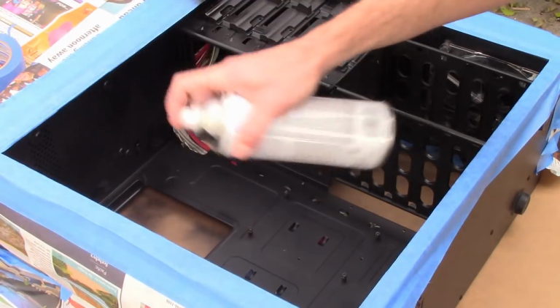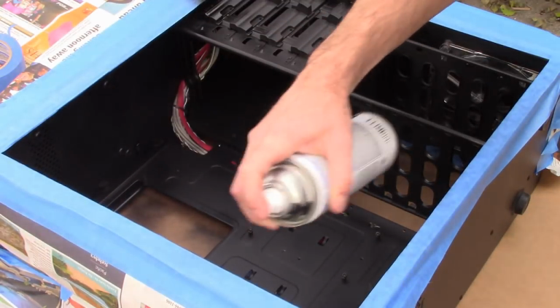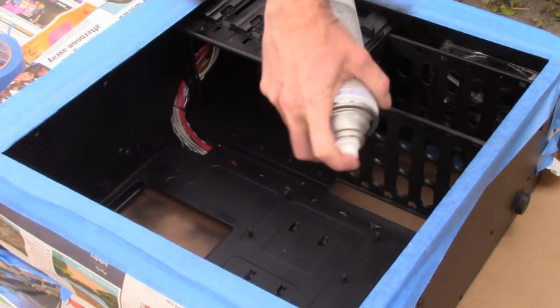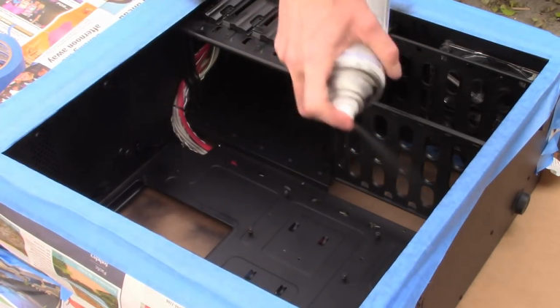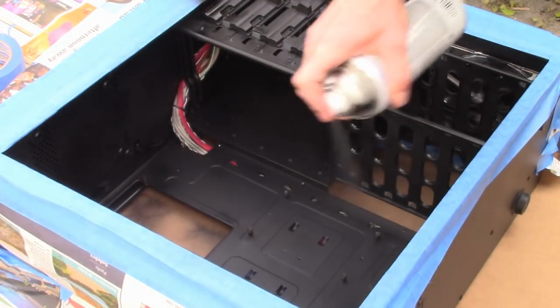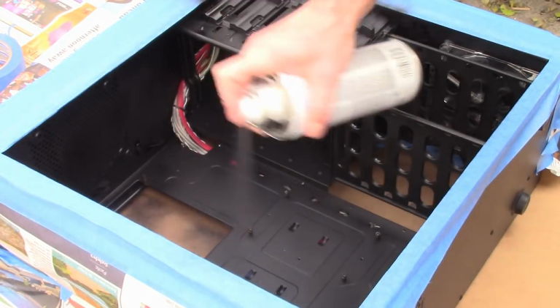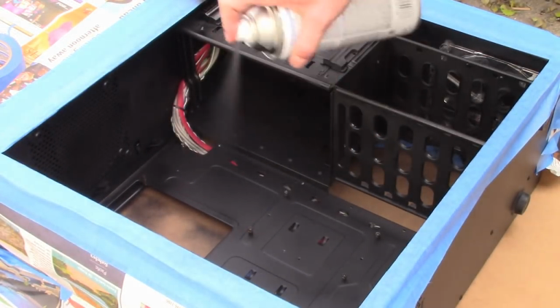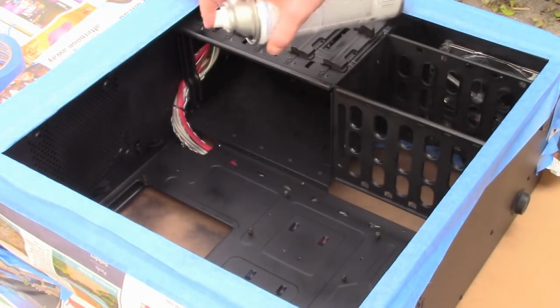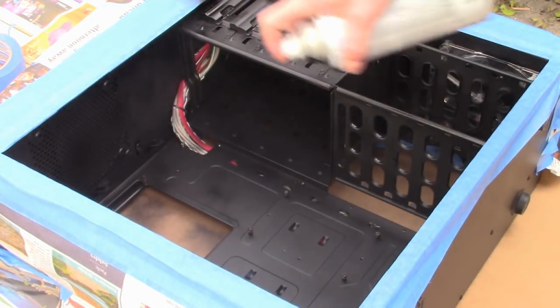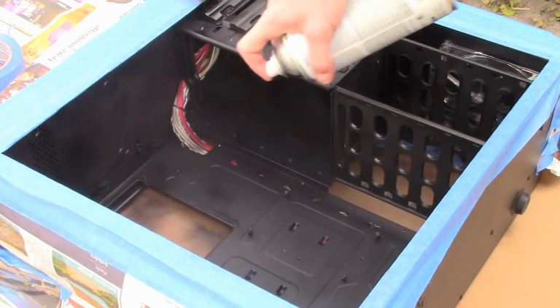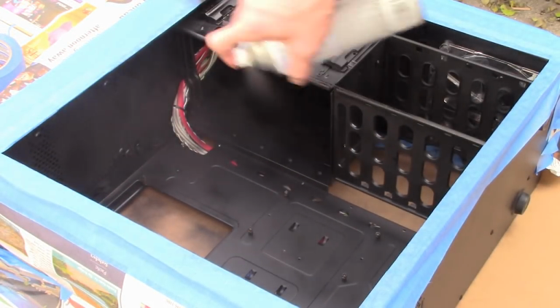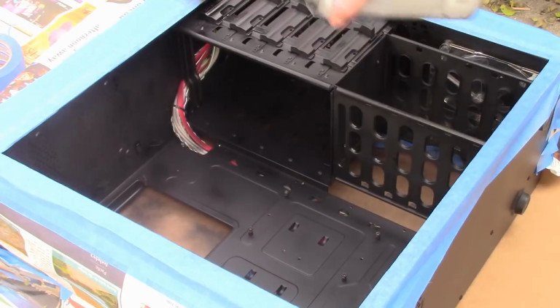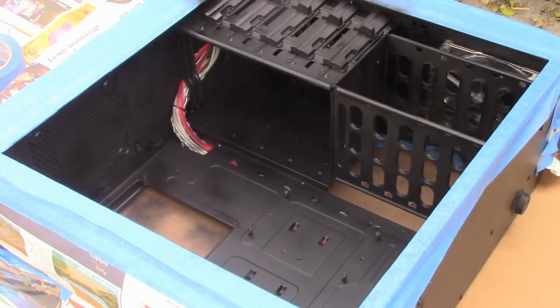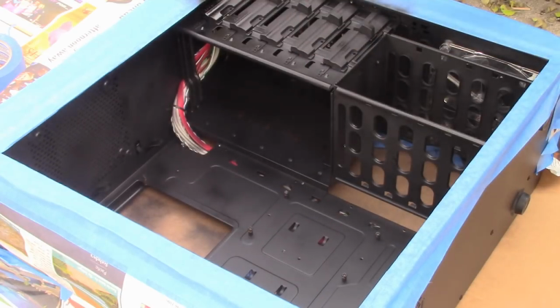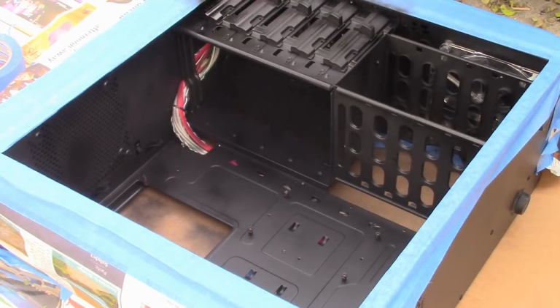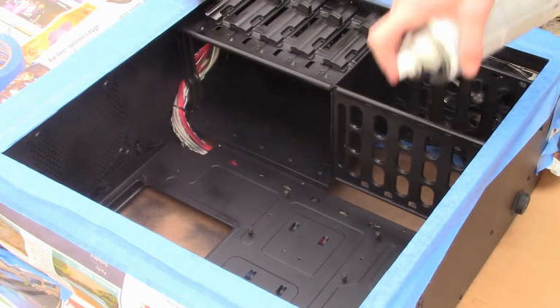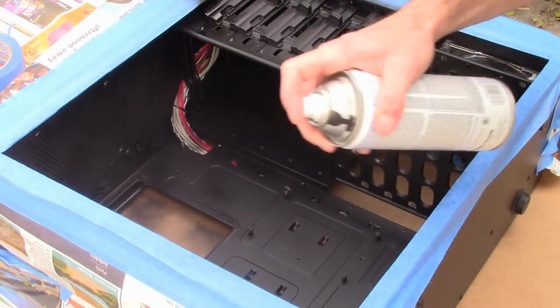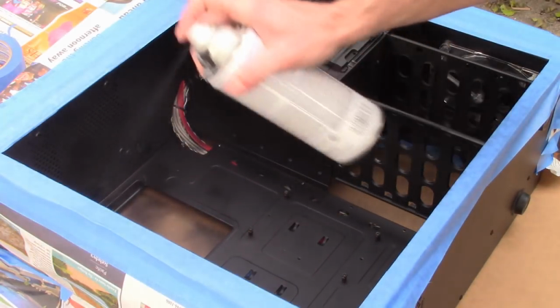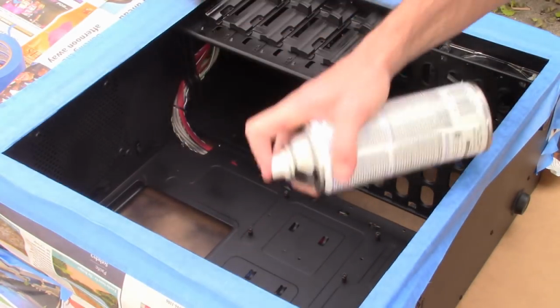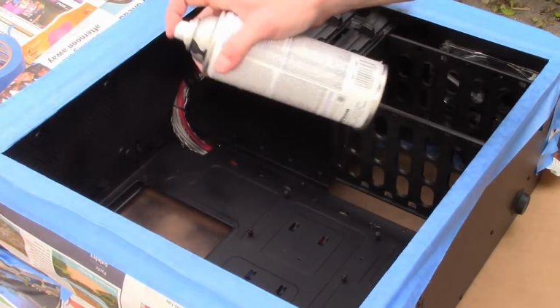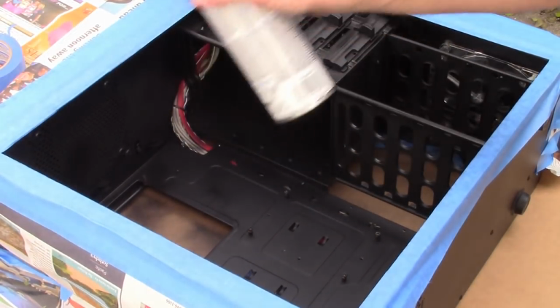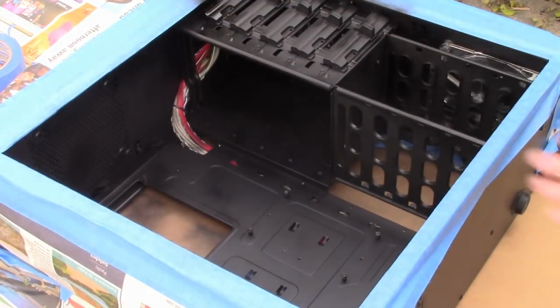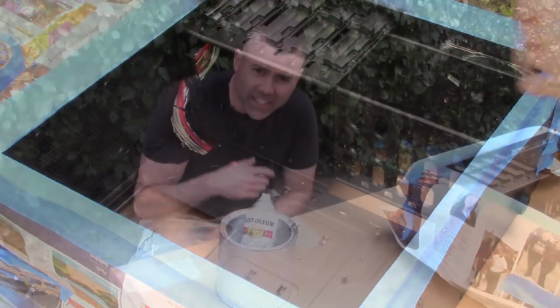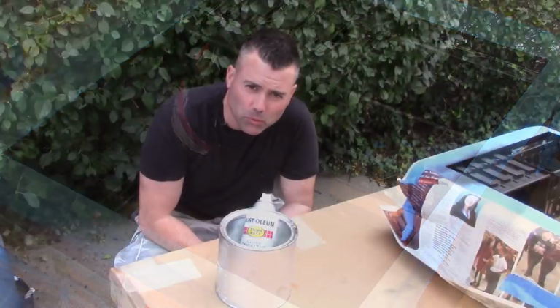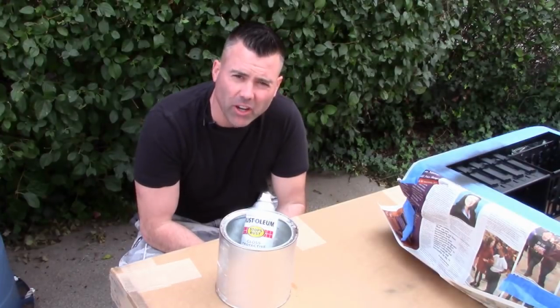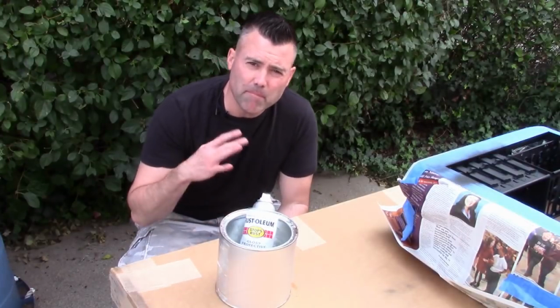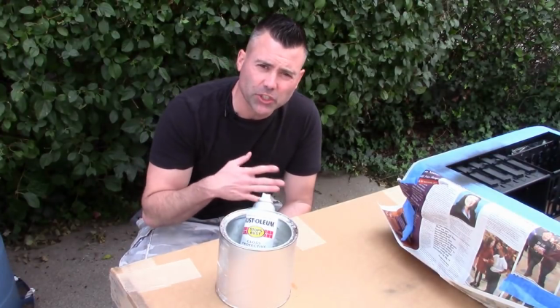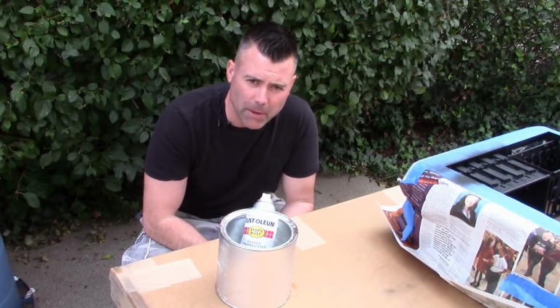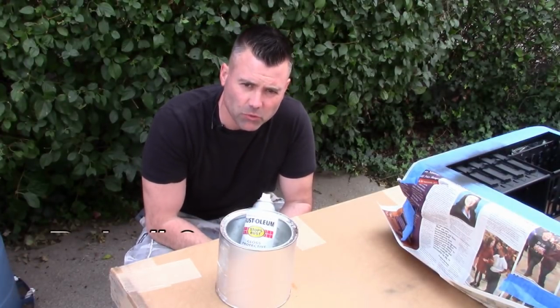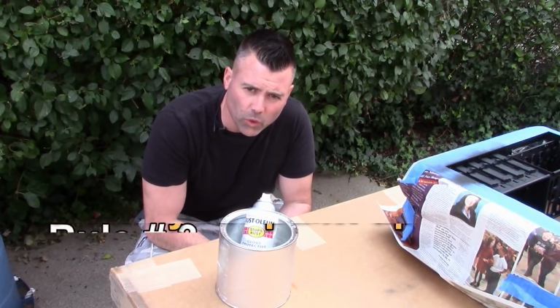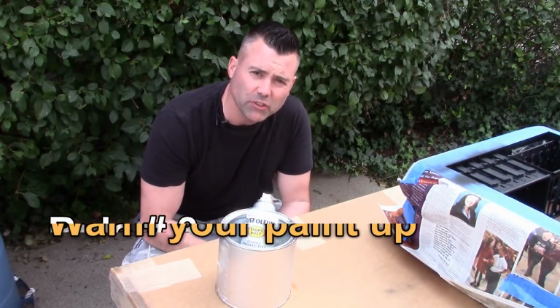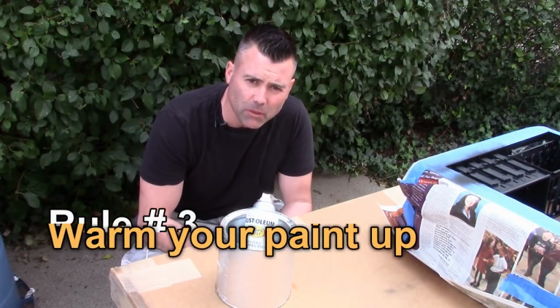If this was plastic, instead of using primer I would probably use adhesion promoter, which would probably be a little bit better. But remember, for this step, super, super light.